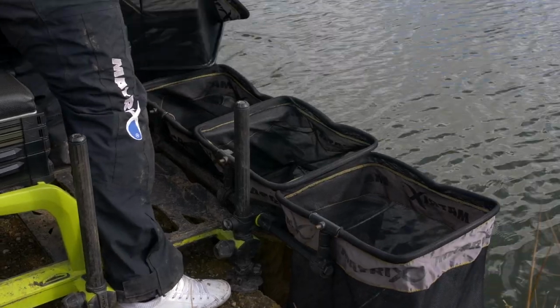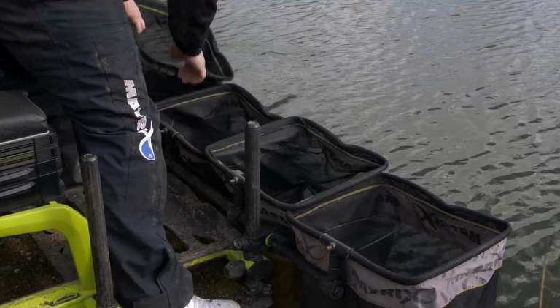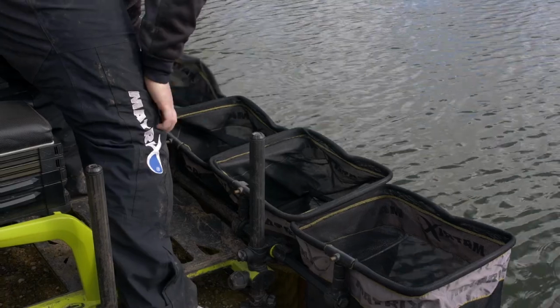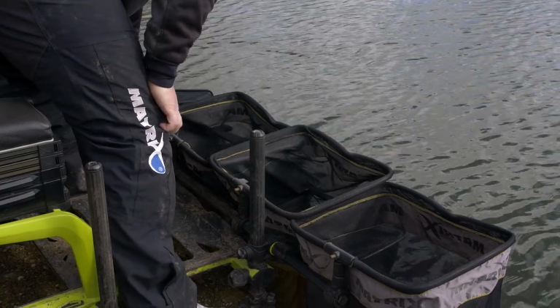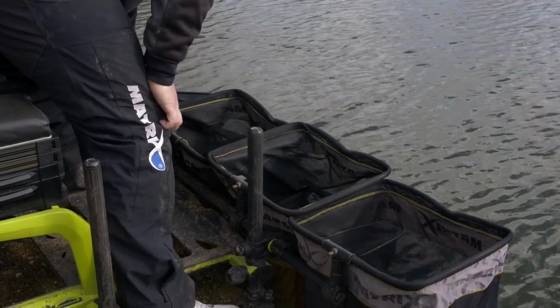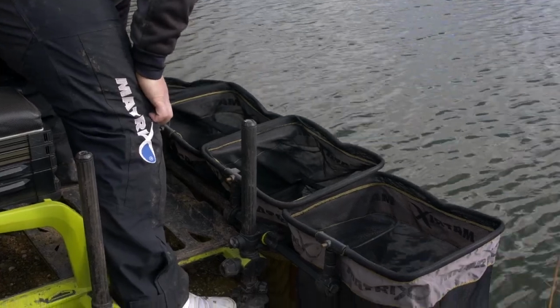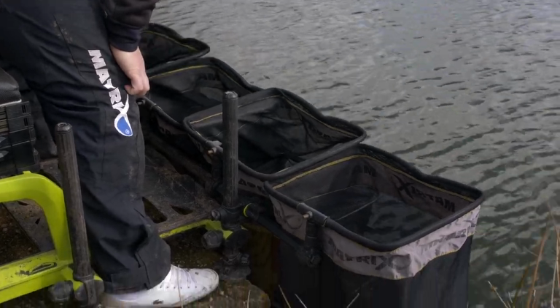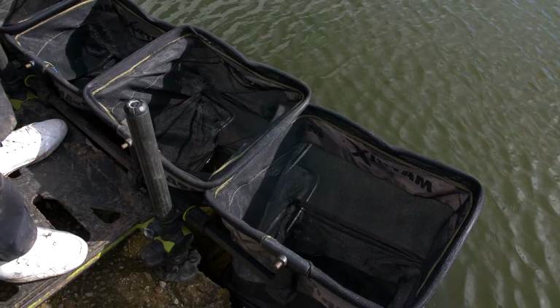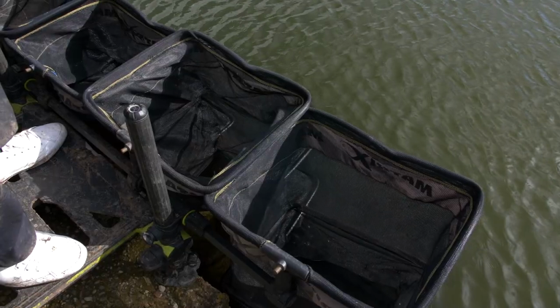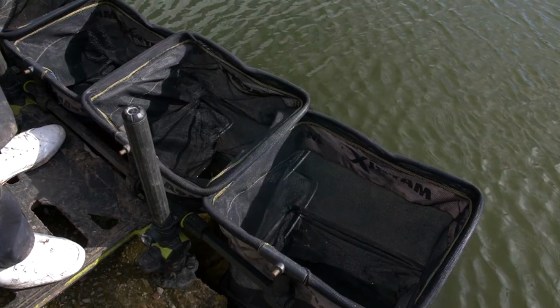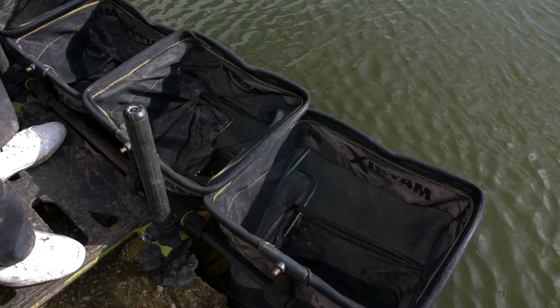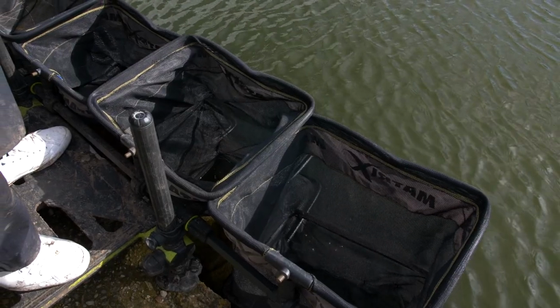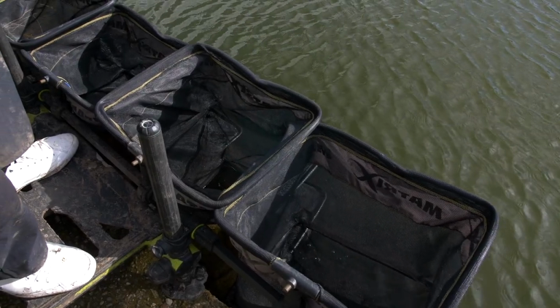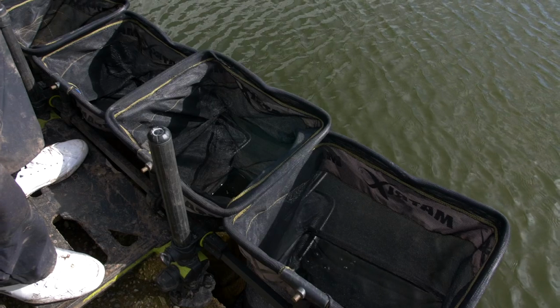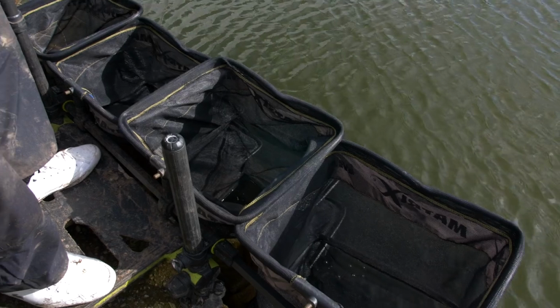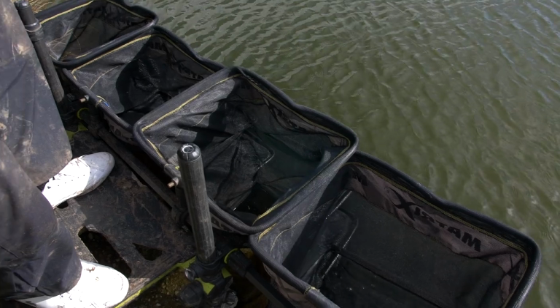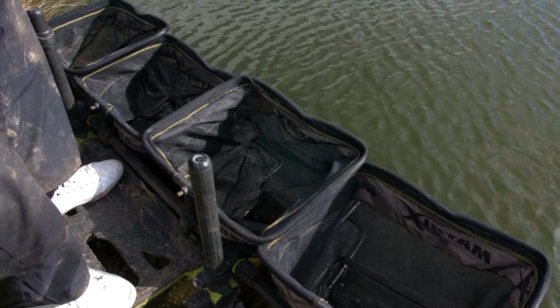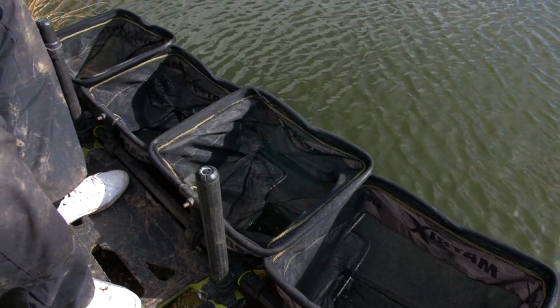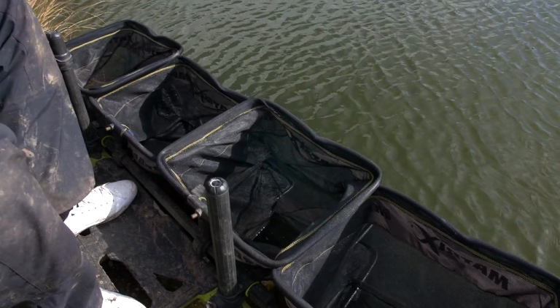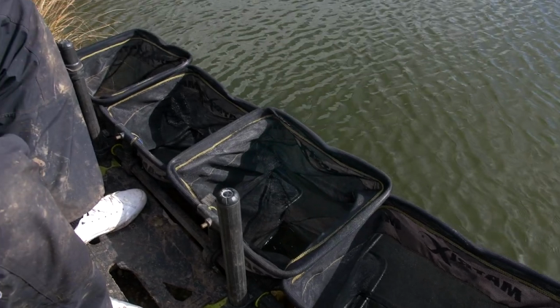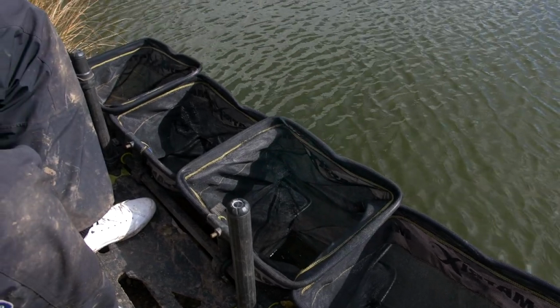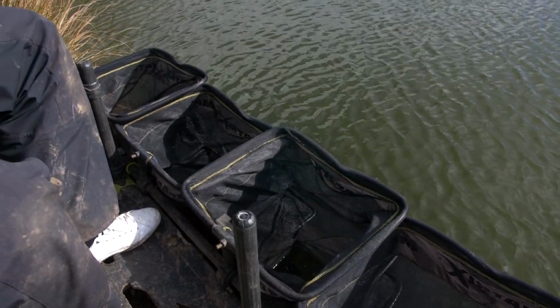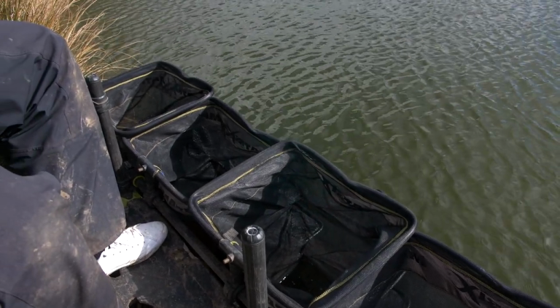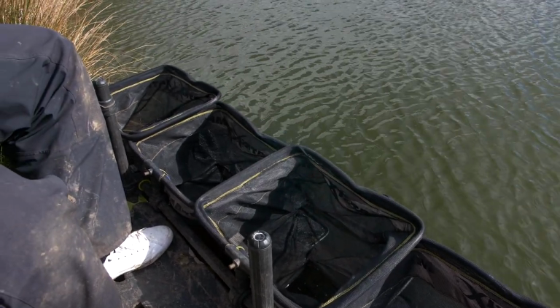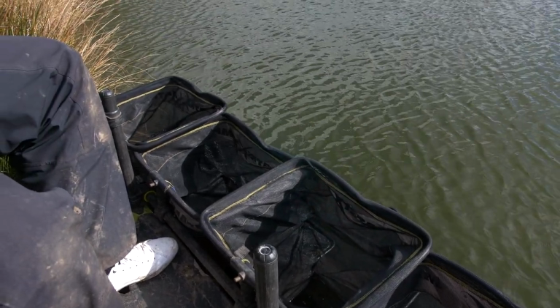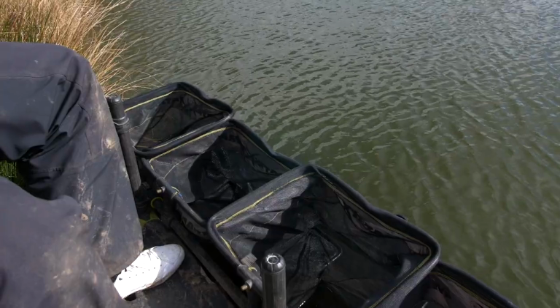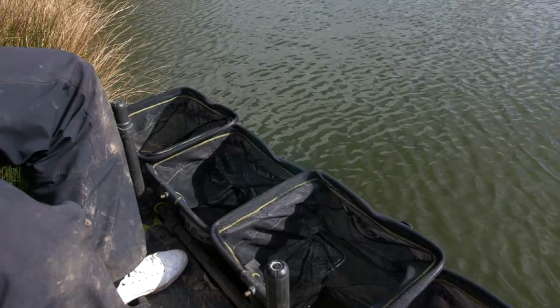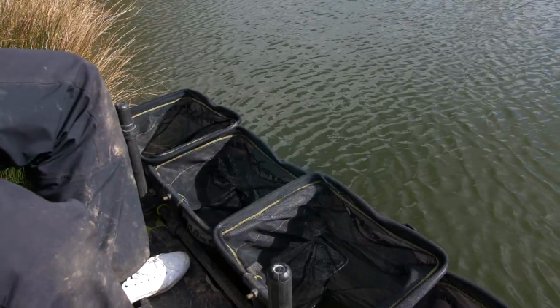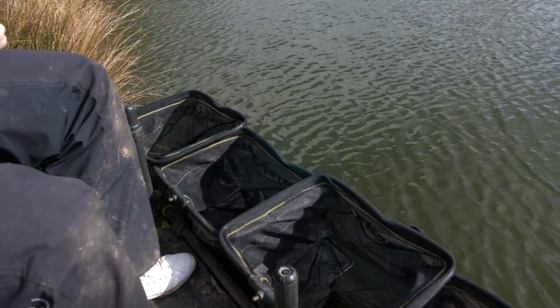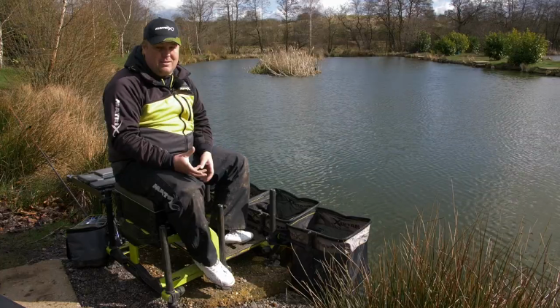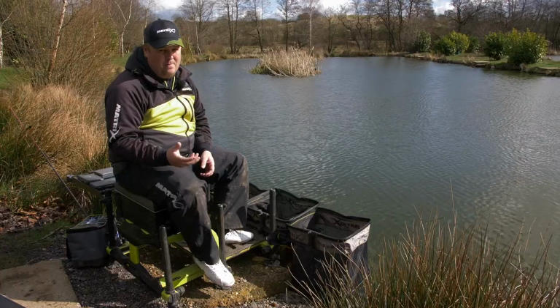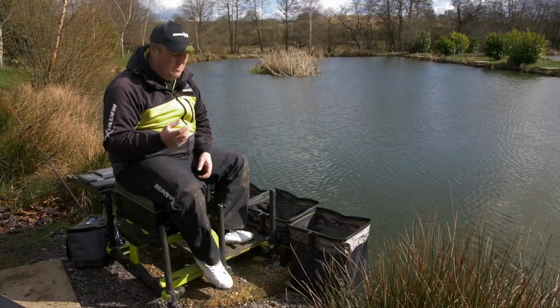The days of having four, five, six, seven keep nets — who knows how many keep nets — it's gone ridiculous. But the fish welfare, nothing wrong with that, I'd be exactly the same as a fish myself, but it makes it very, very tricky to get all your keep nets in.